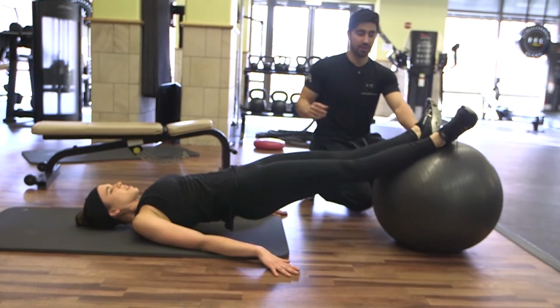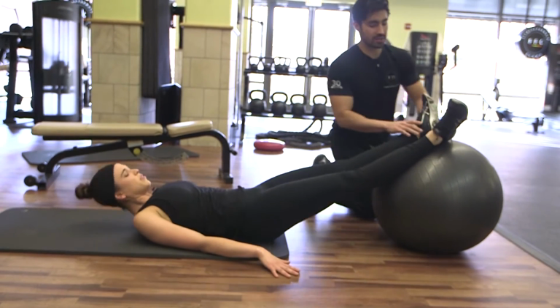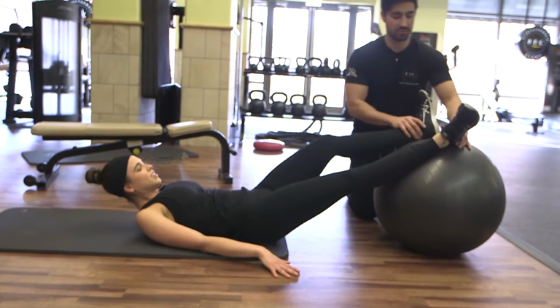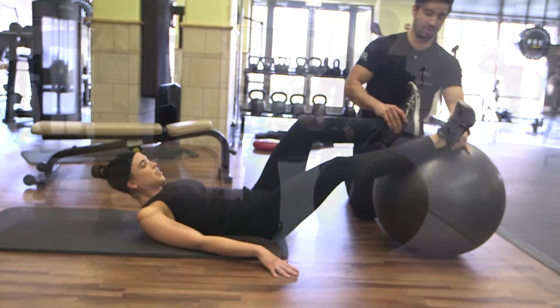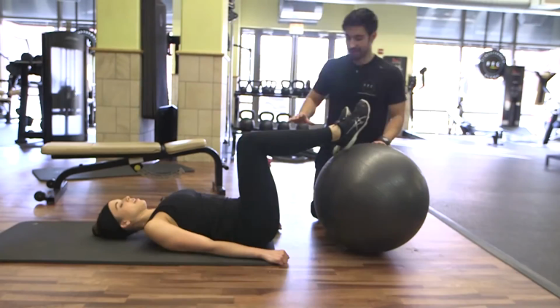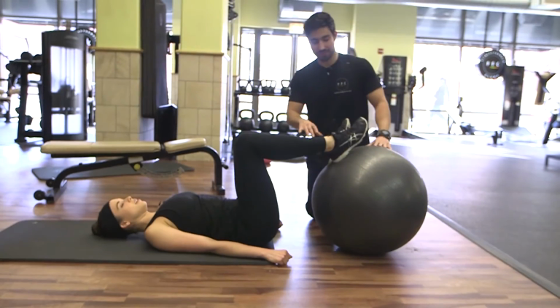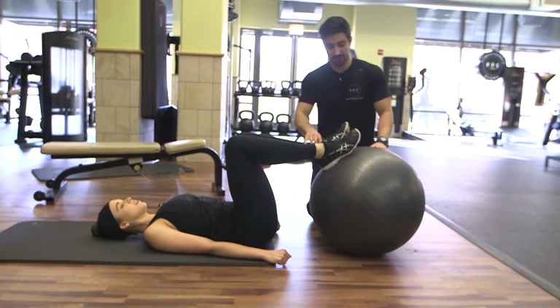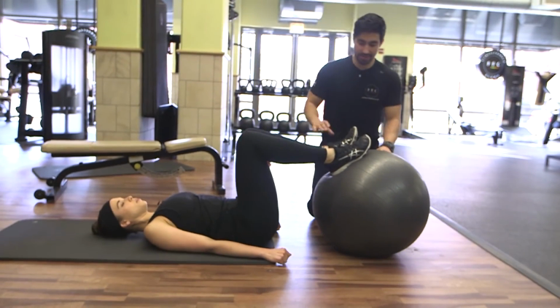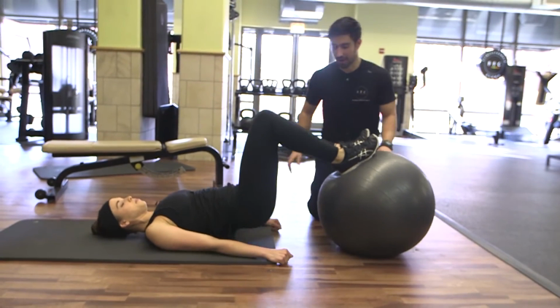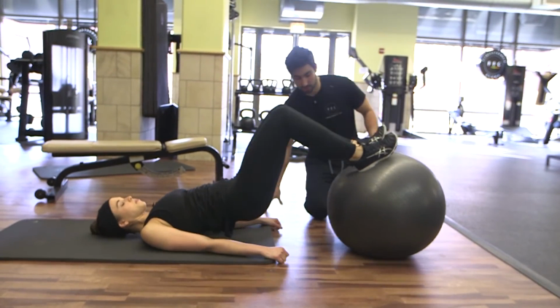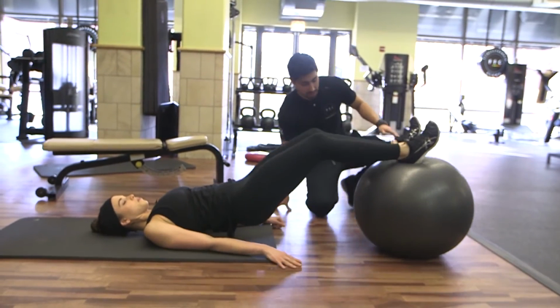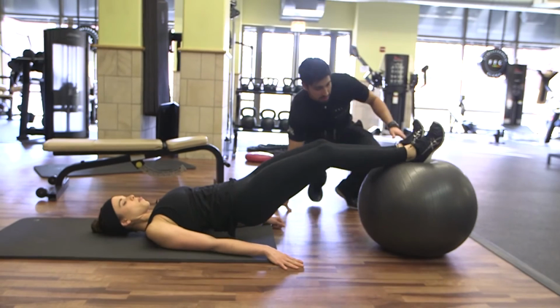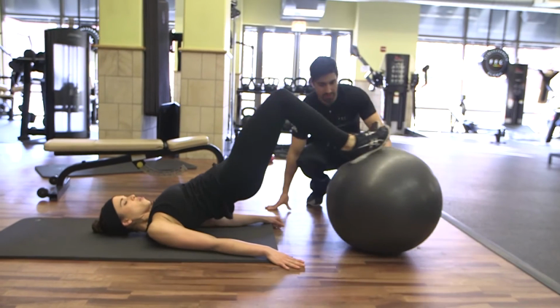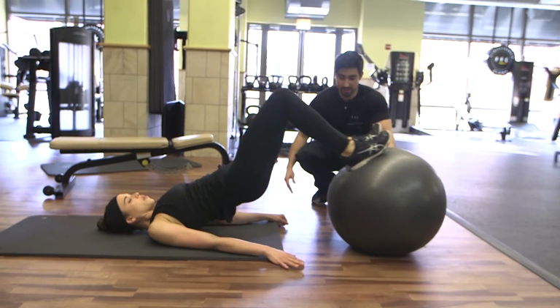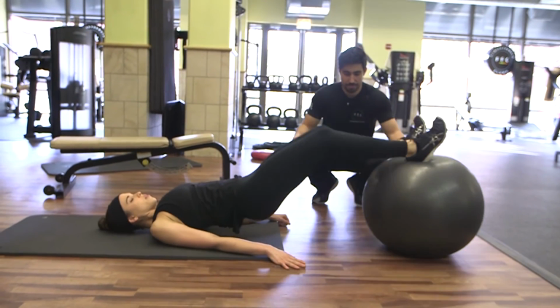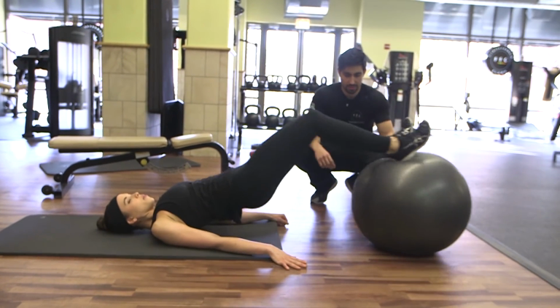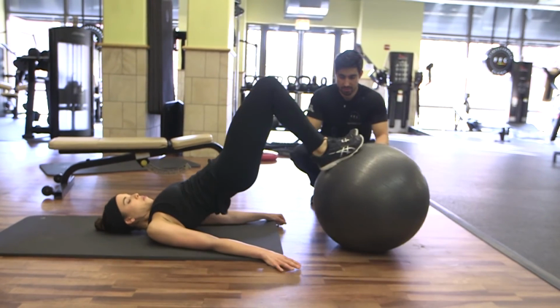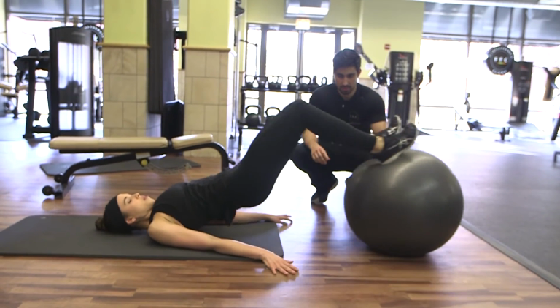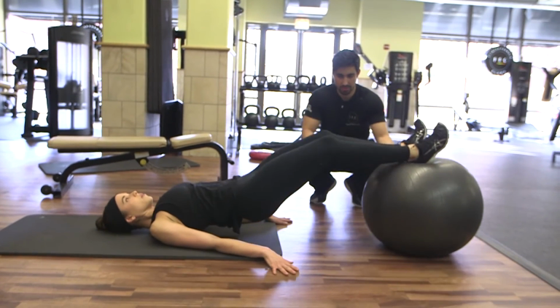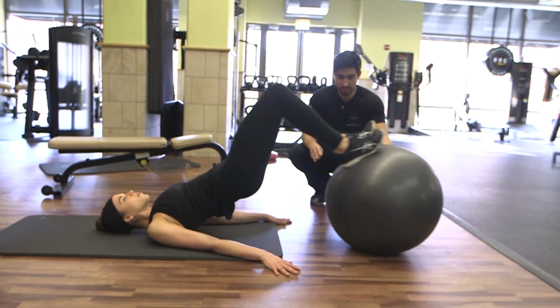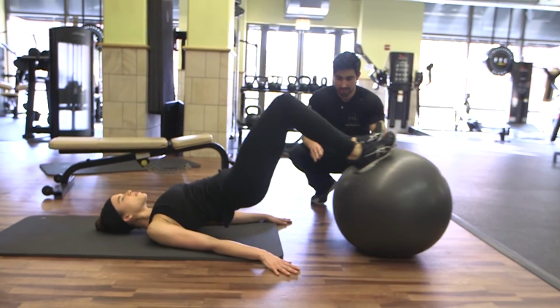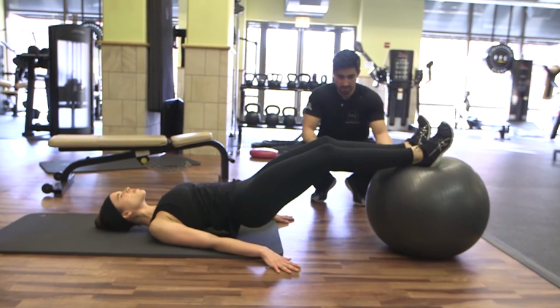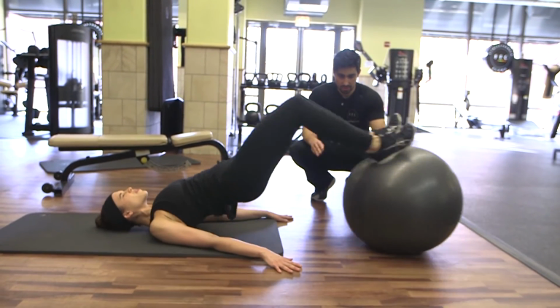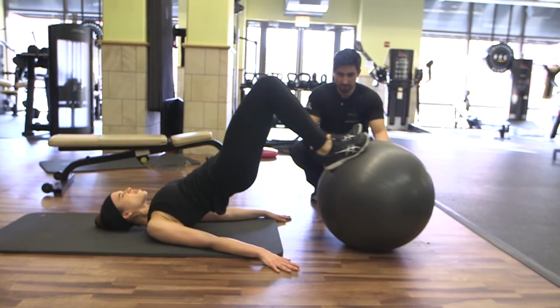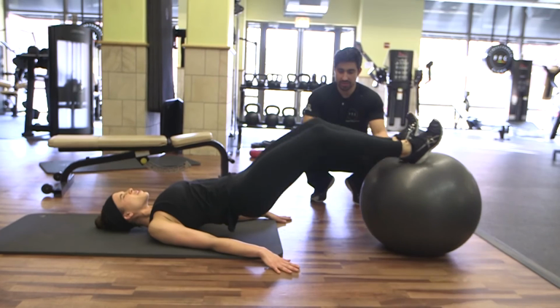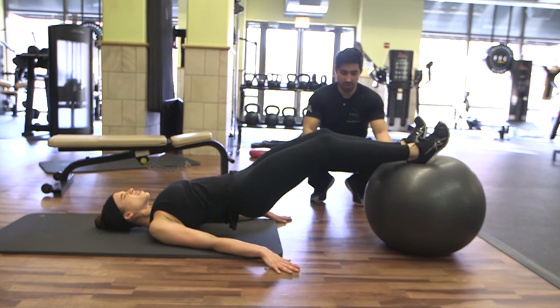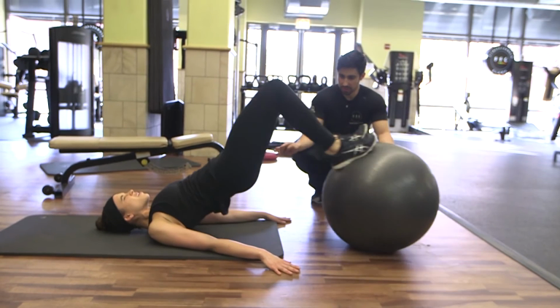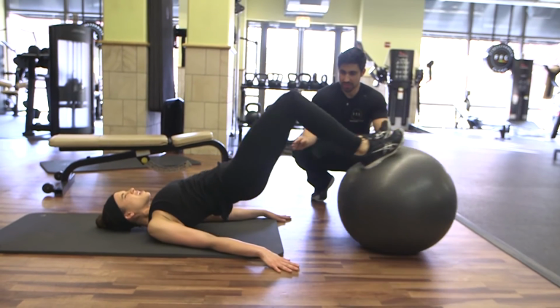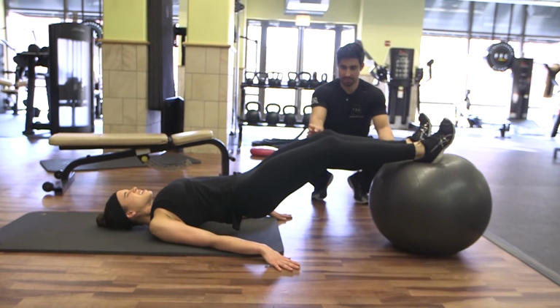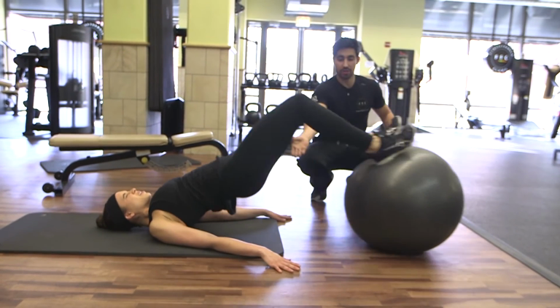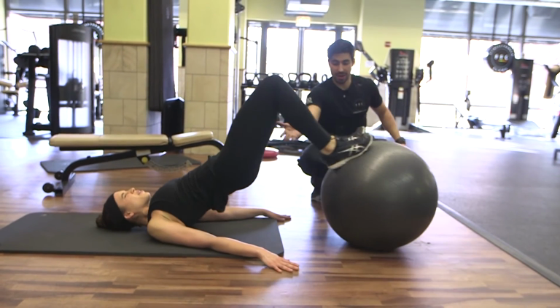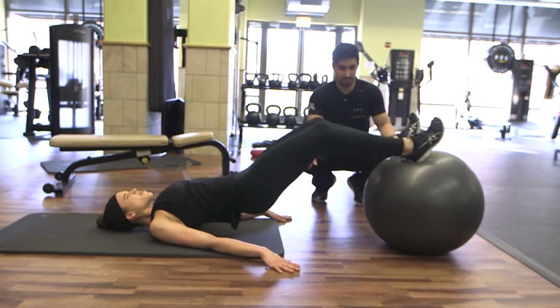Now we're going to go right into hamstring curls. Feet straight. We're going to do 20 curls here. So the first exercise targeted the glutes — this one is burning right behind the hamstring.